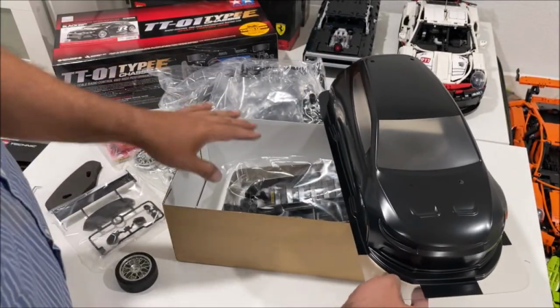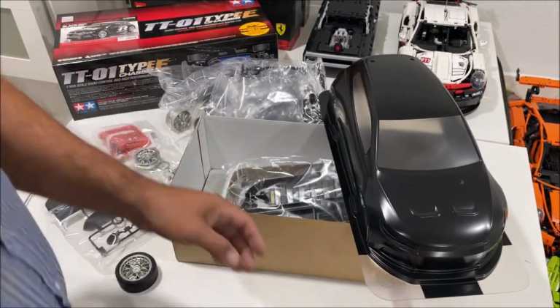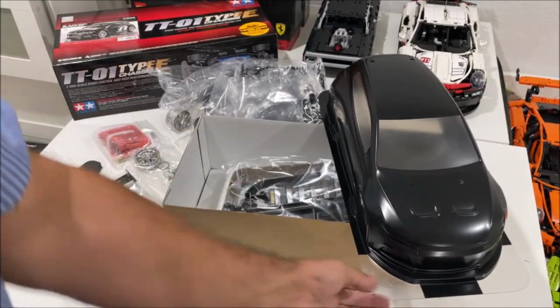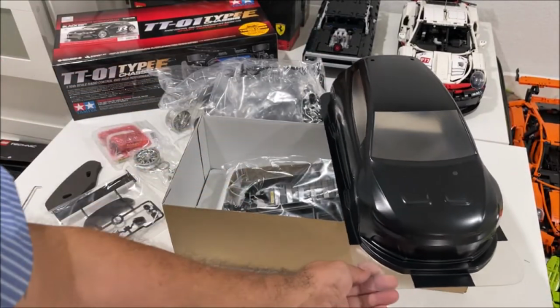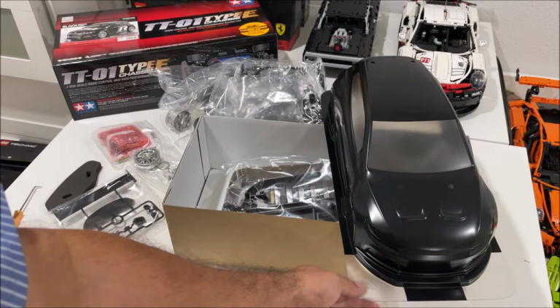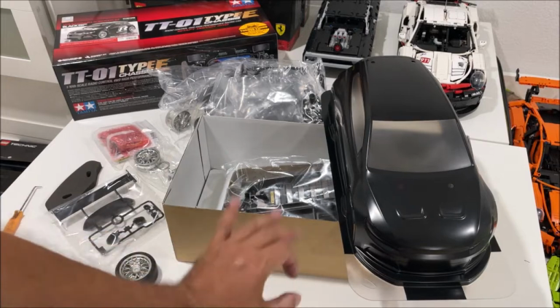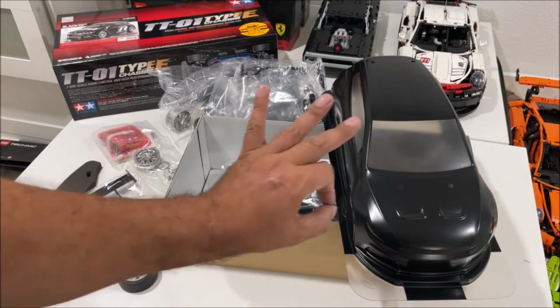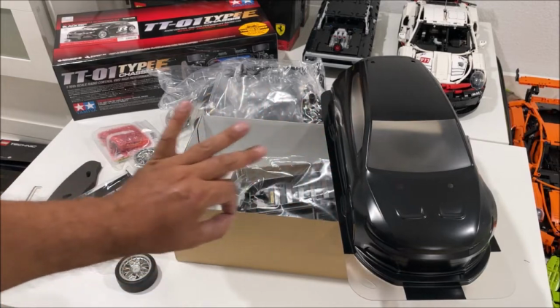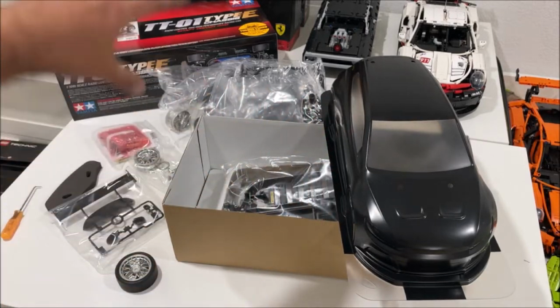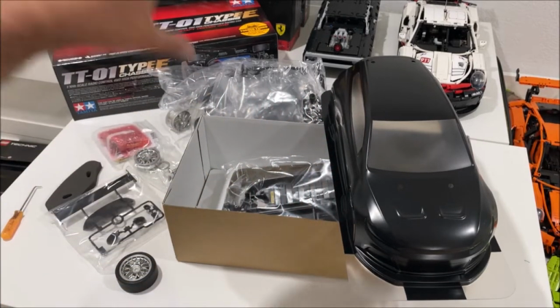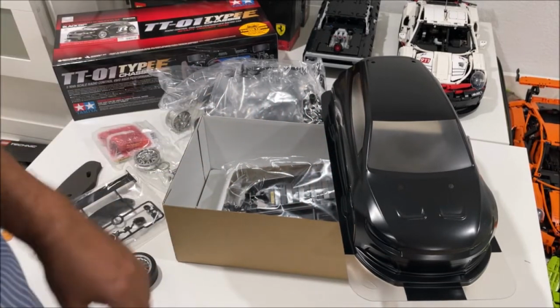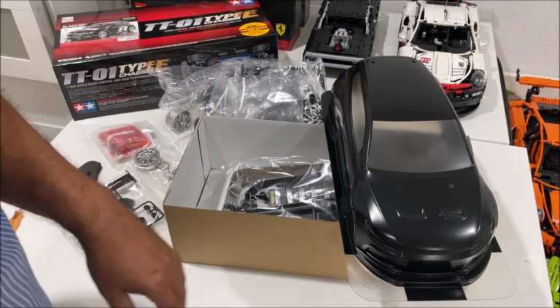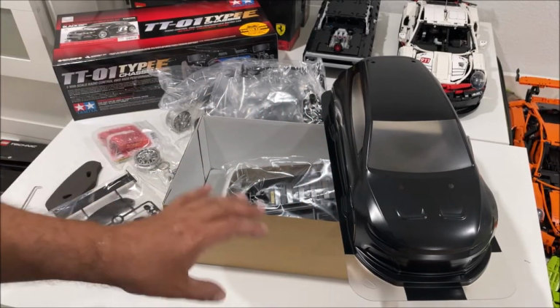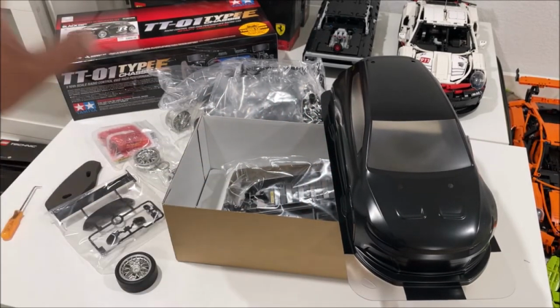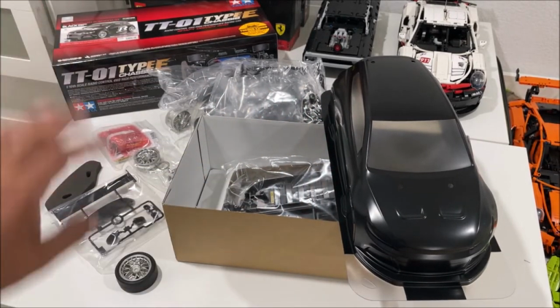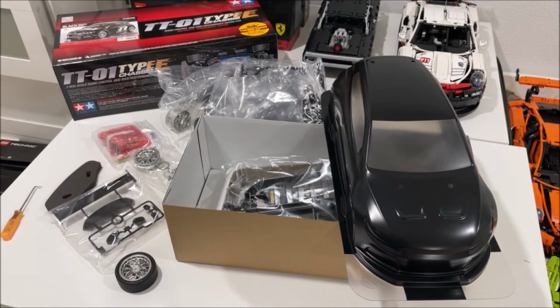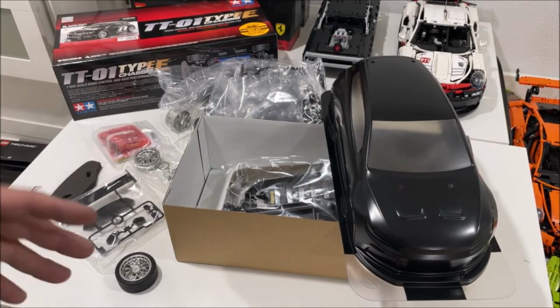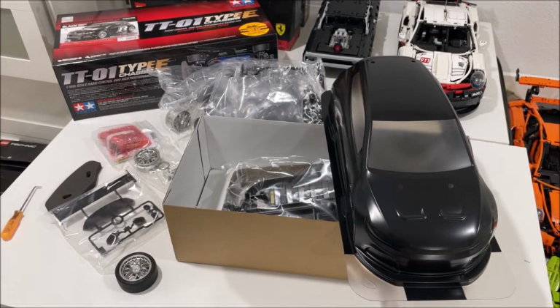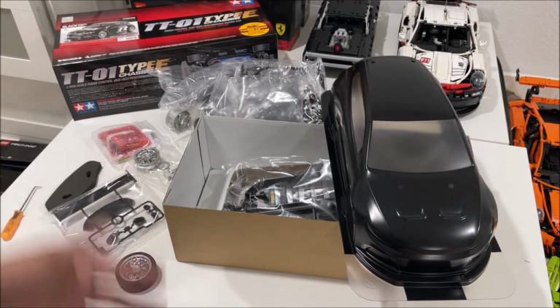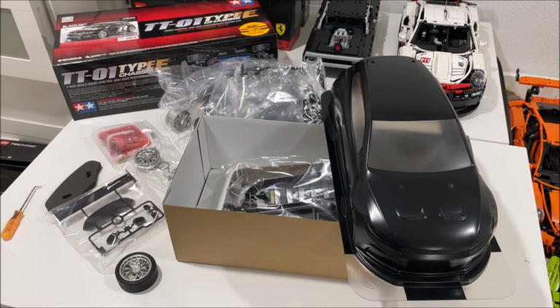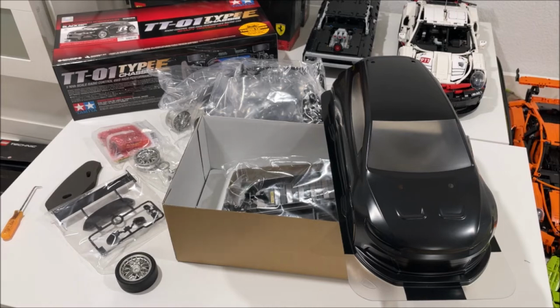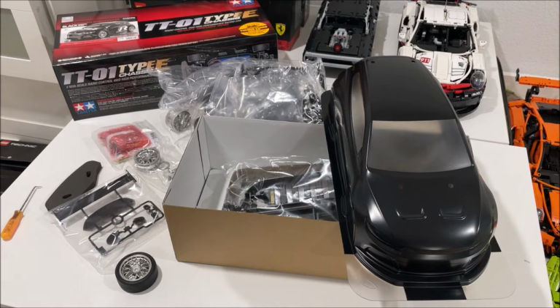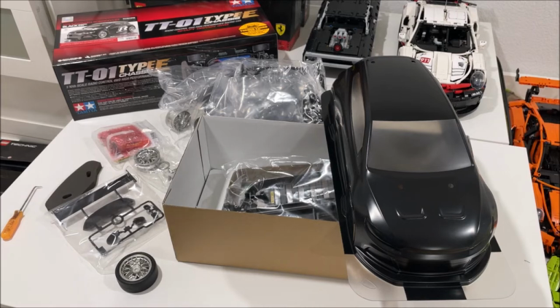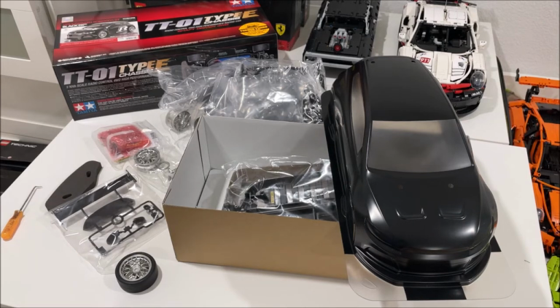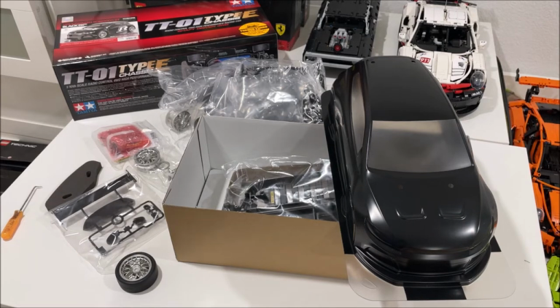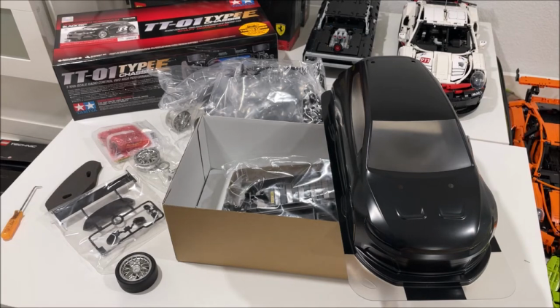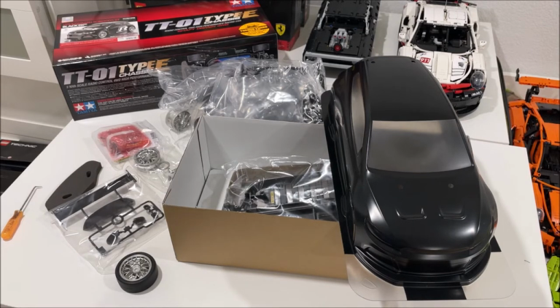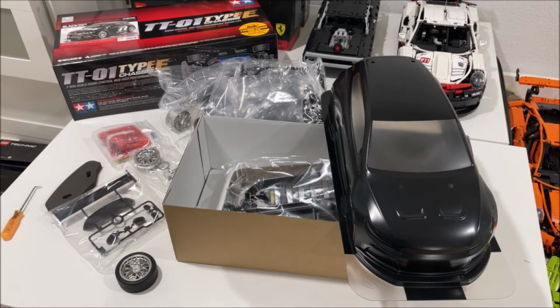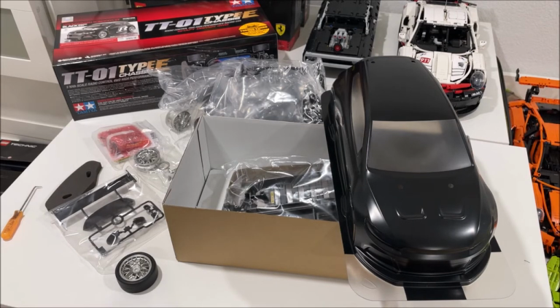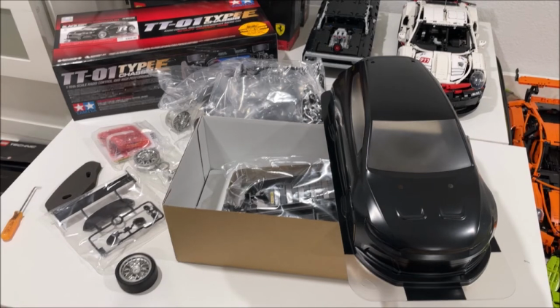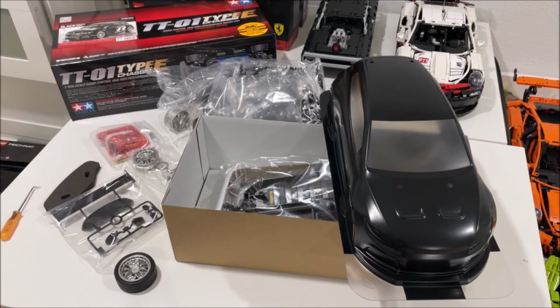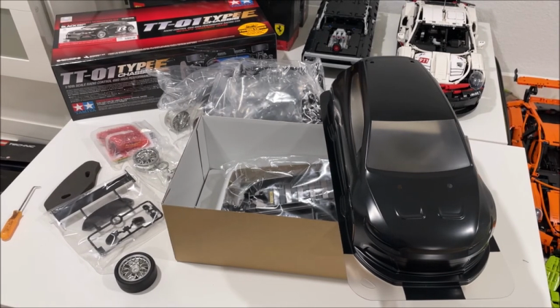We're going to have a video coming soon getting this body looking perfect, a separate video going through the chassis, and then a third video doing a test run with a GPS to see how fast this thing goes and what I think after completing it. If you enjoyed this video, please like it, subscribe, and thanks for watching.